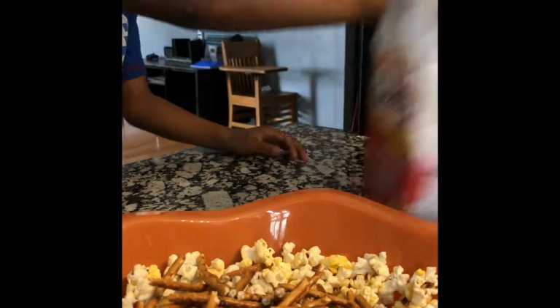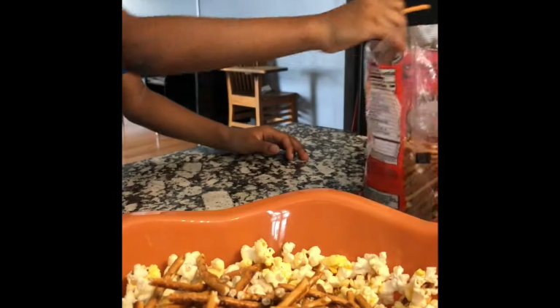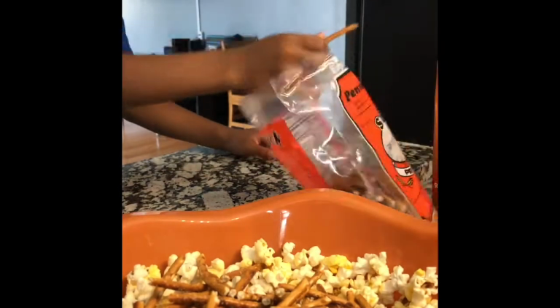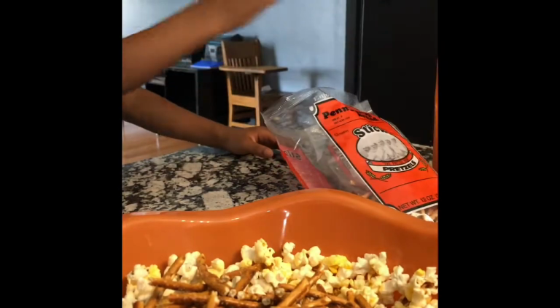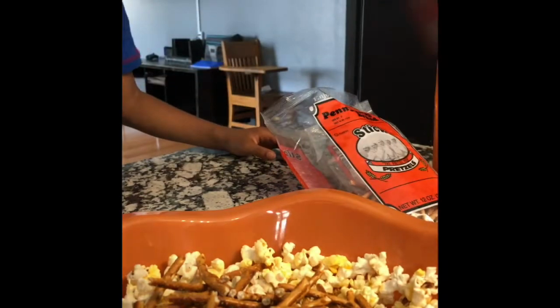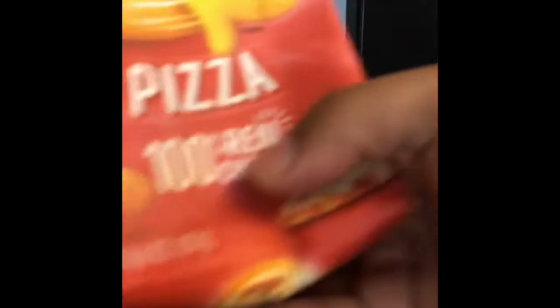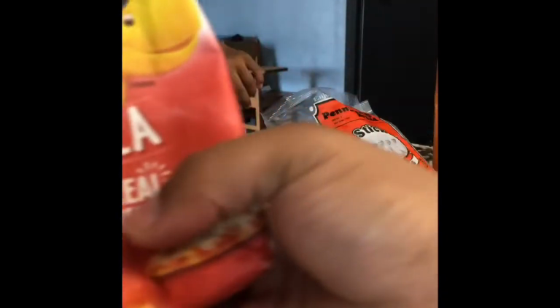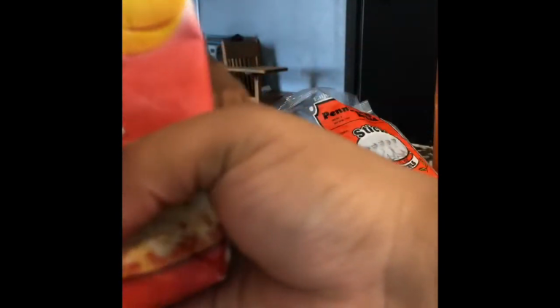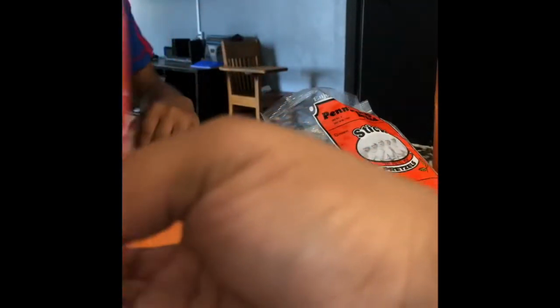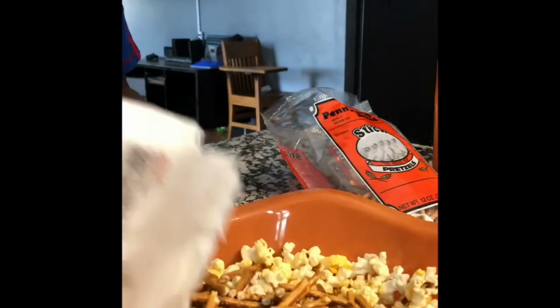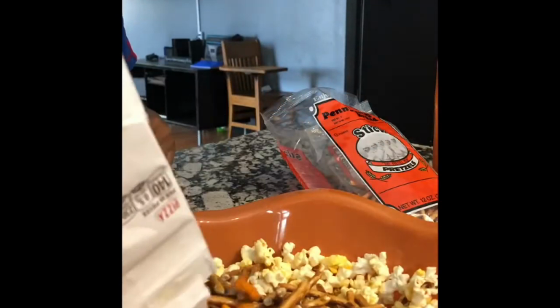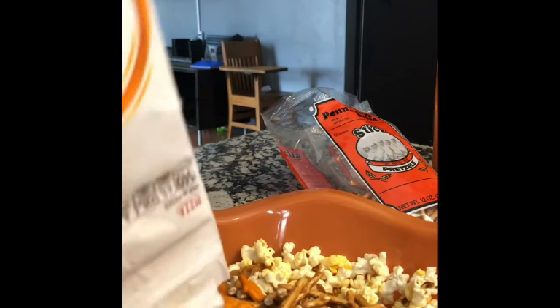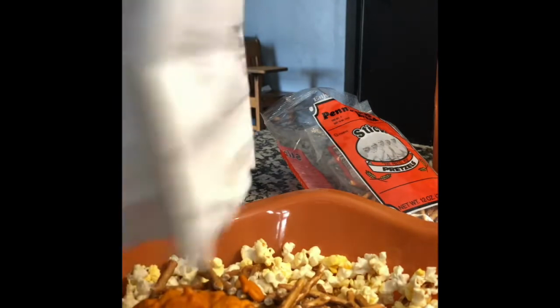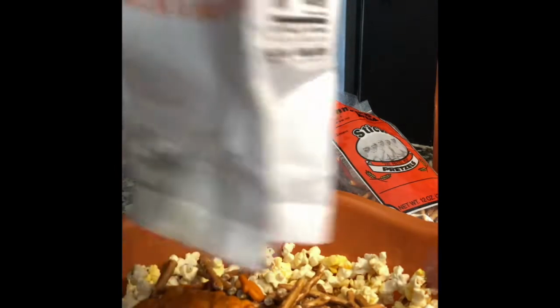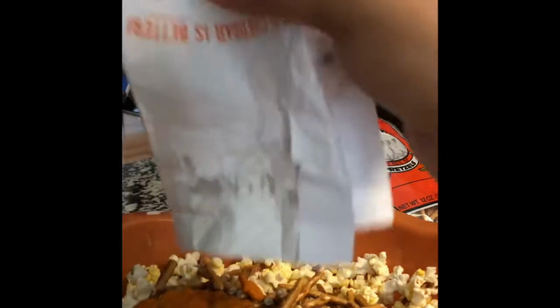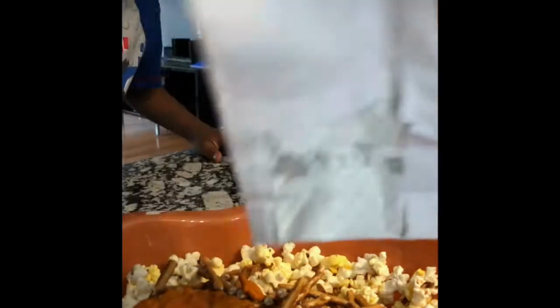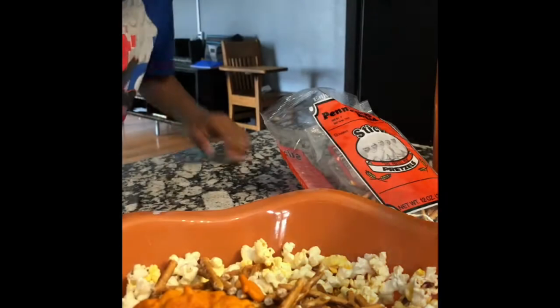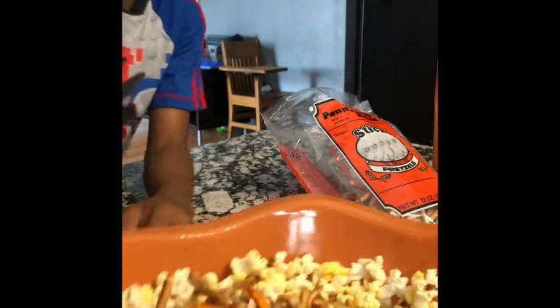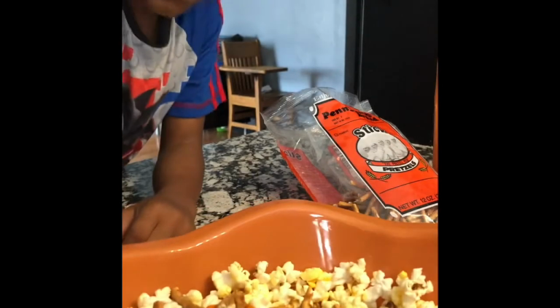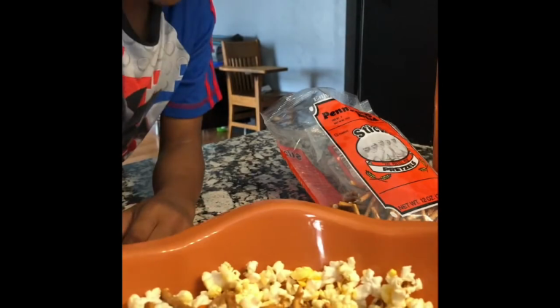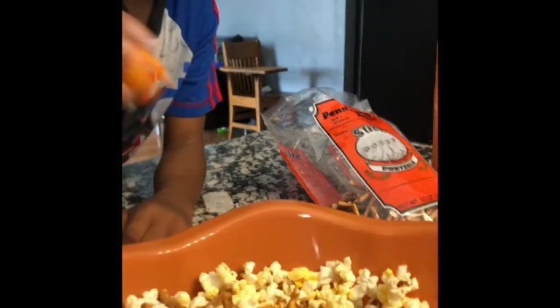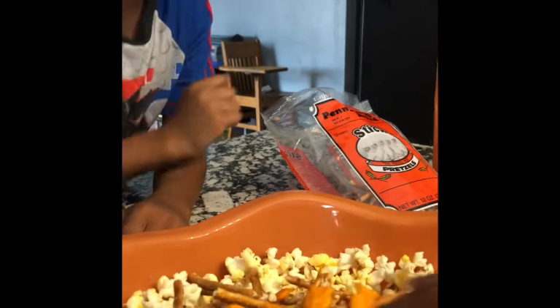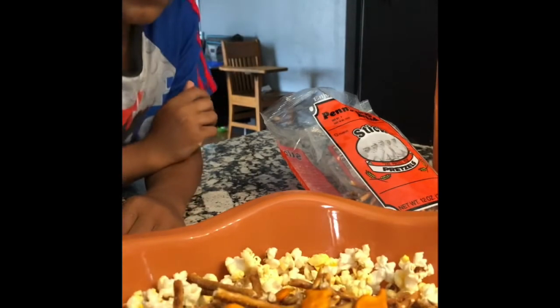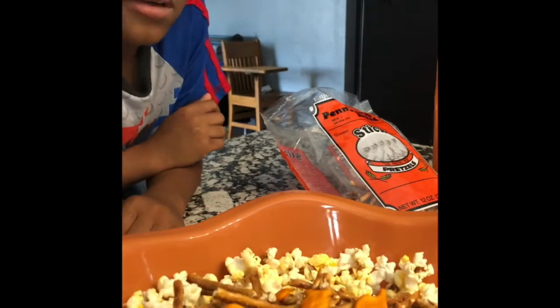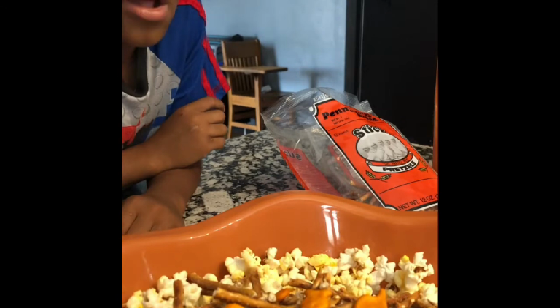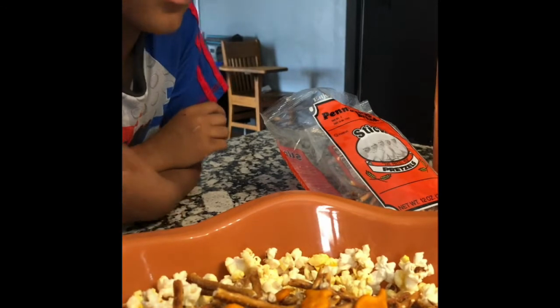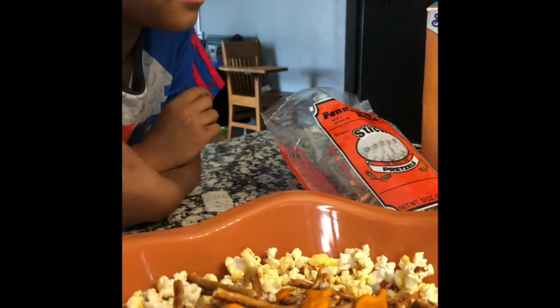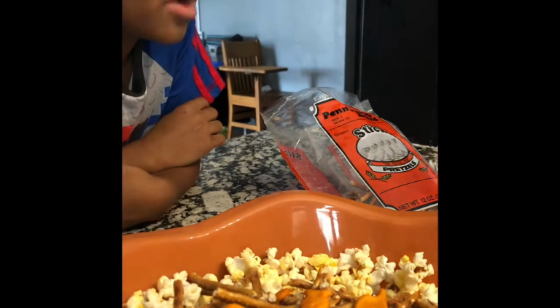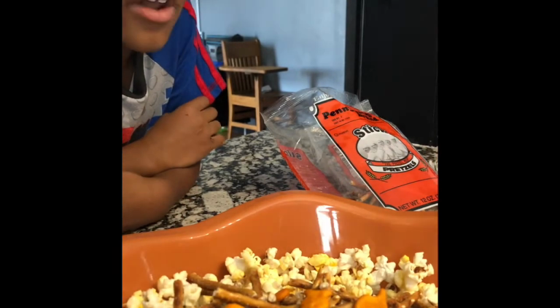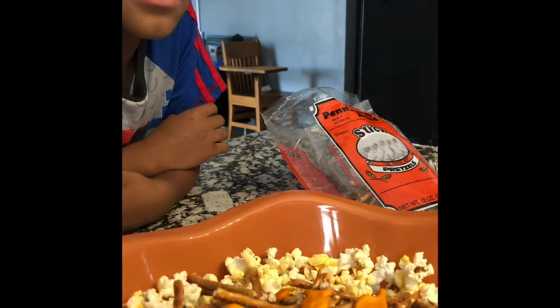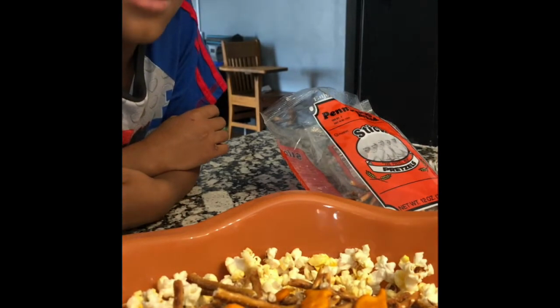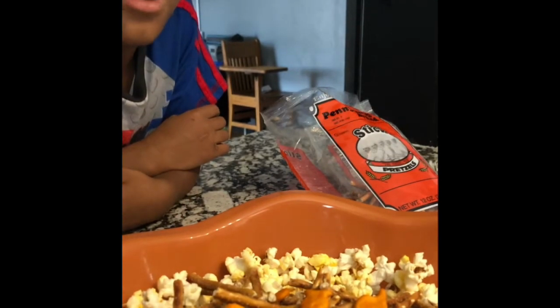So Josiah, I want you to add some more goldfish. The rest of the bag was good, I guess. And Josh, I want you to add some more Chex Mix.